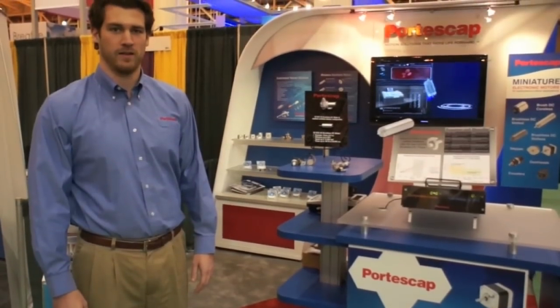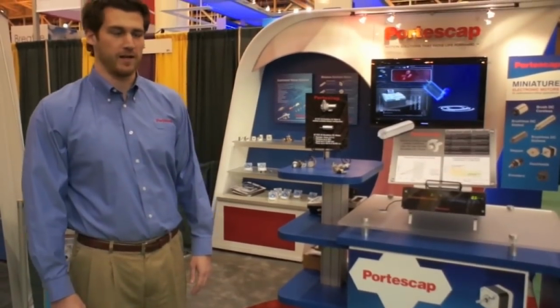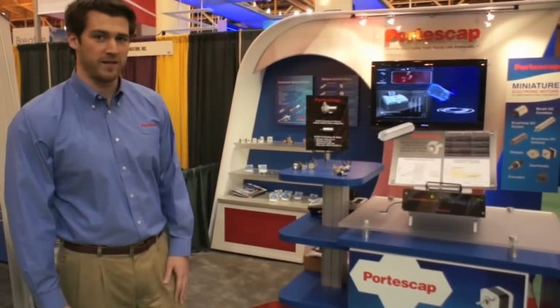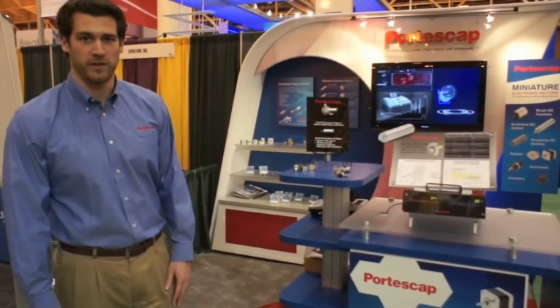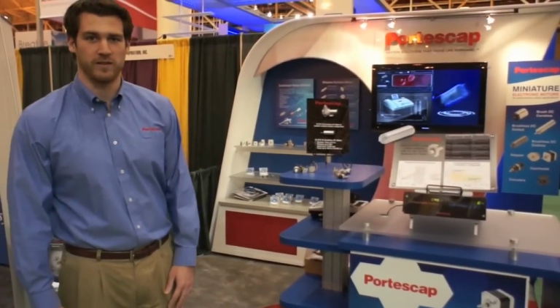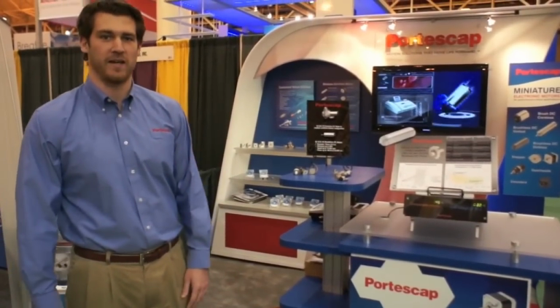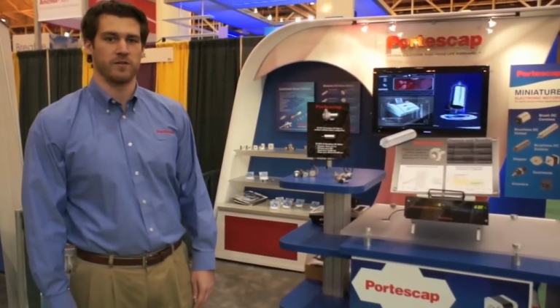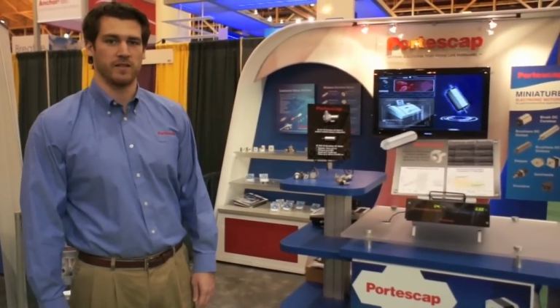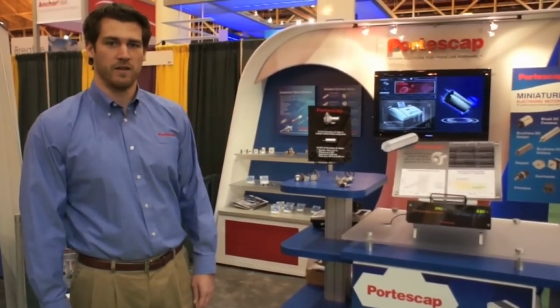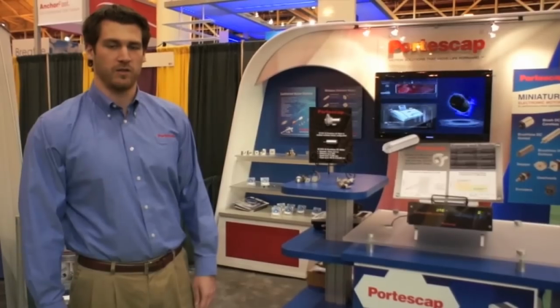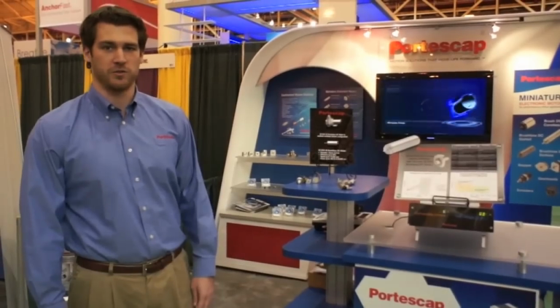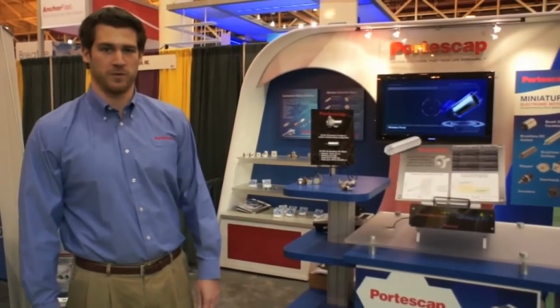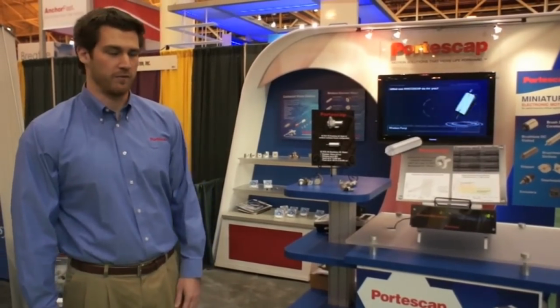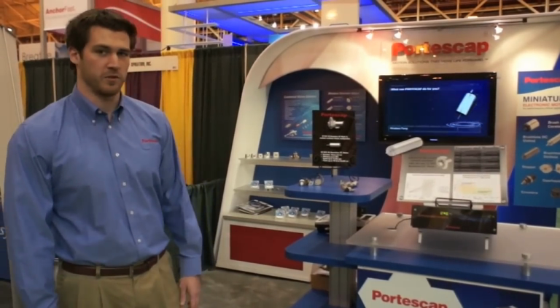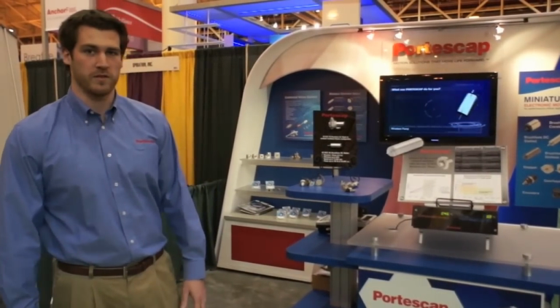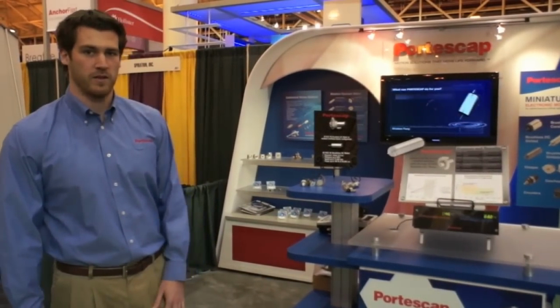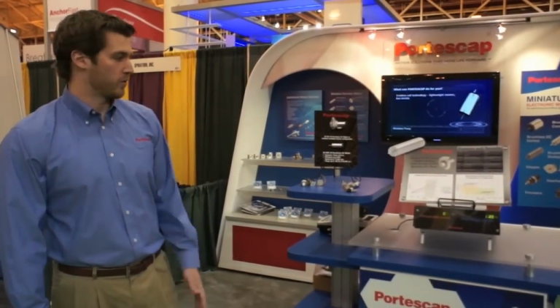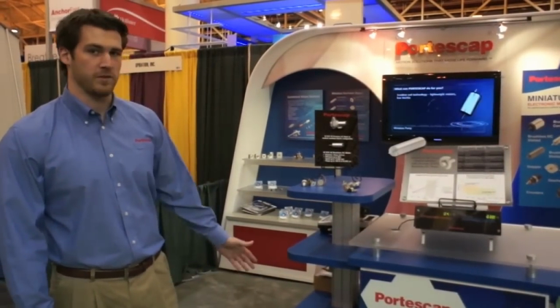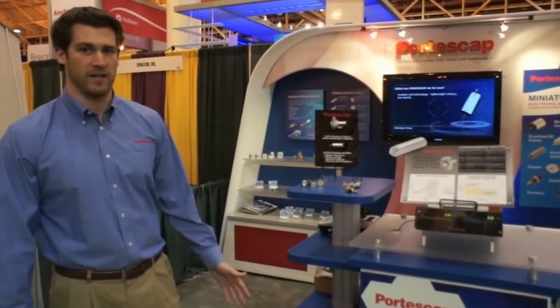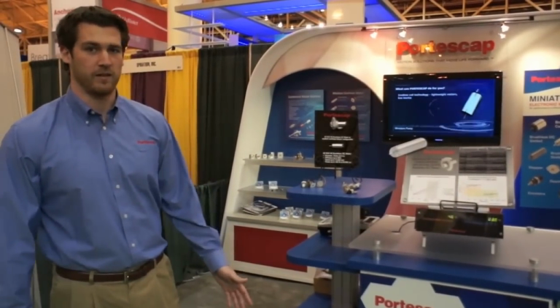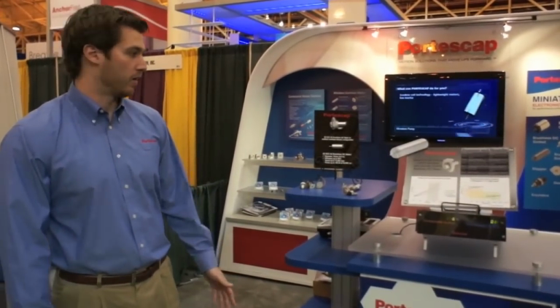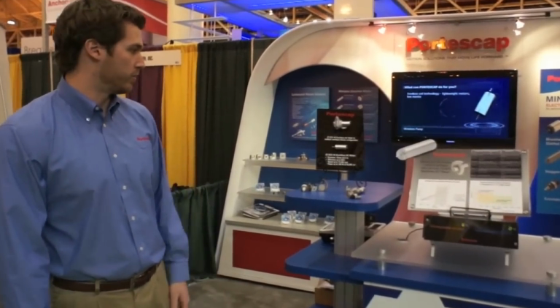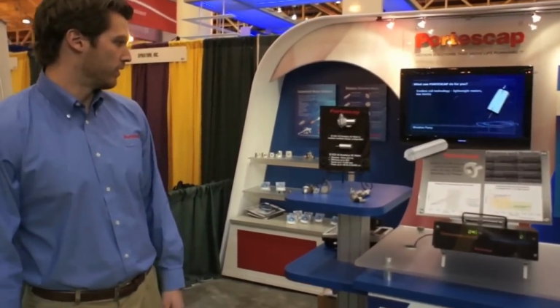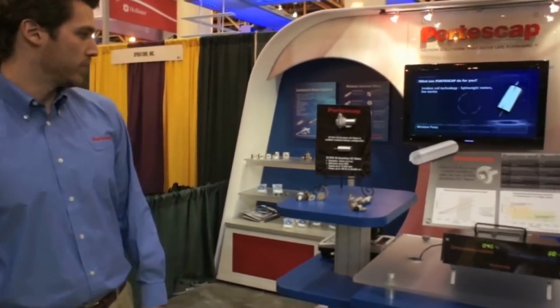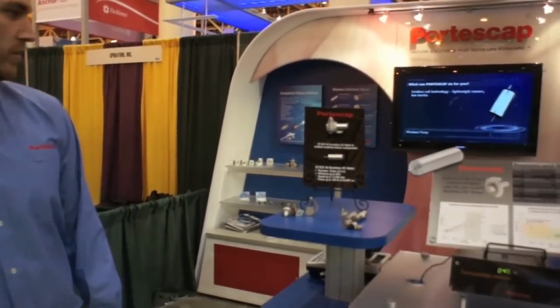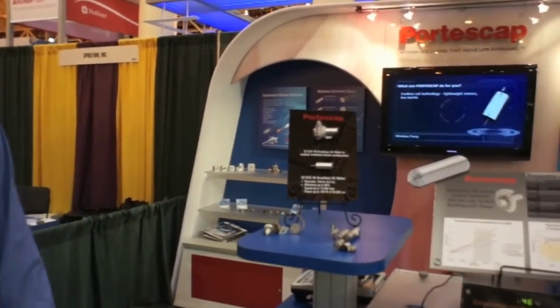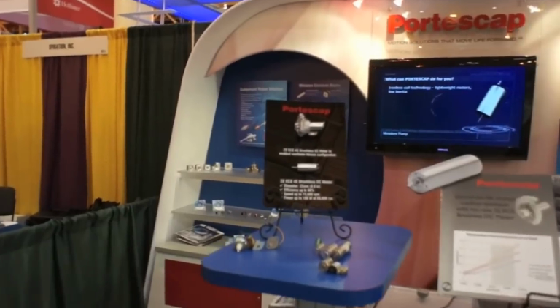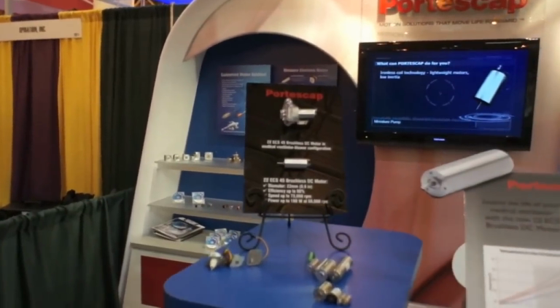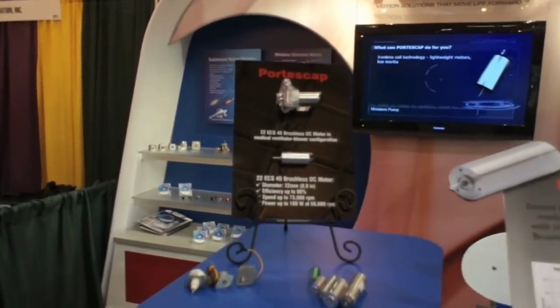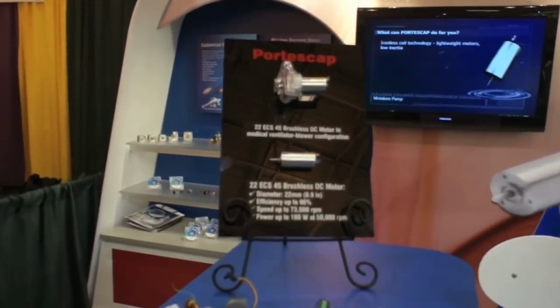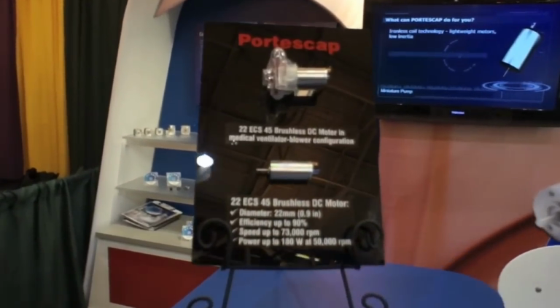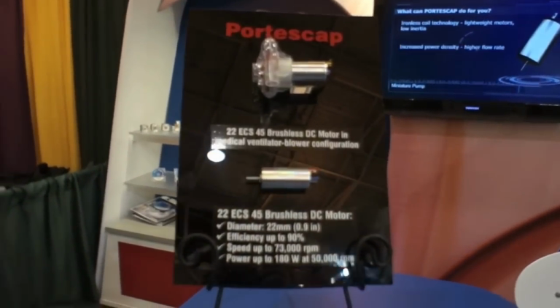Hi, I'm Brandon and we're here at the AARC International Respiratory Conference. Forcegap is here to highlight our new 22 DCS45 brushless DC motor.